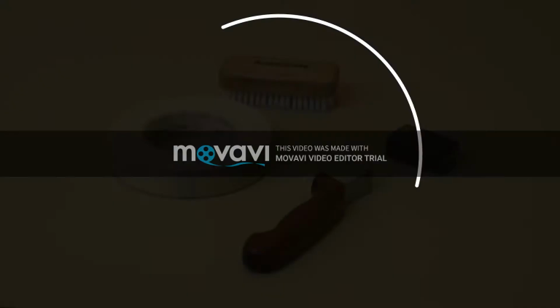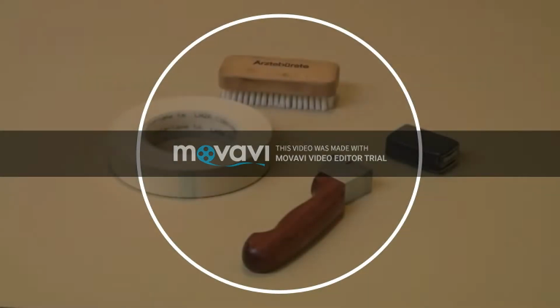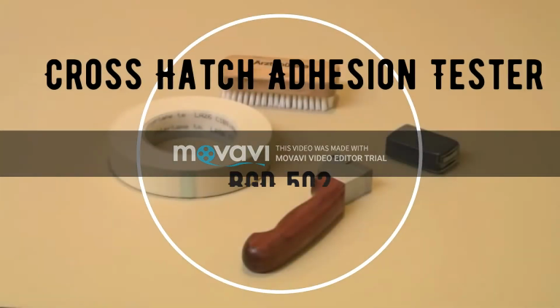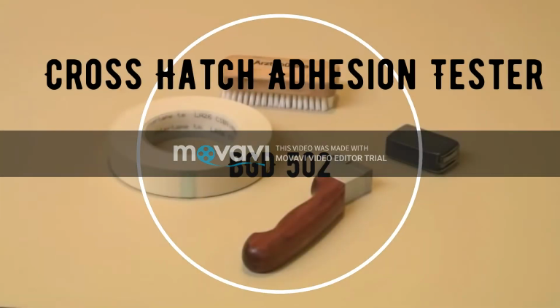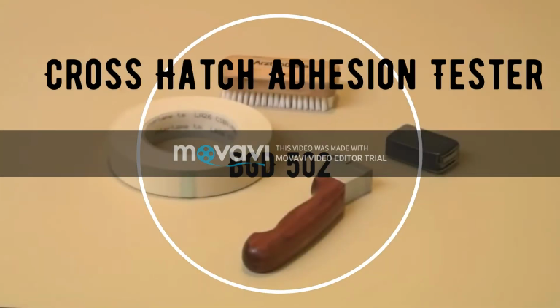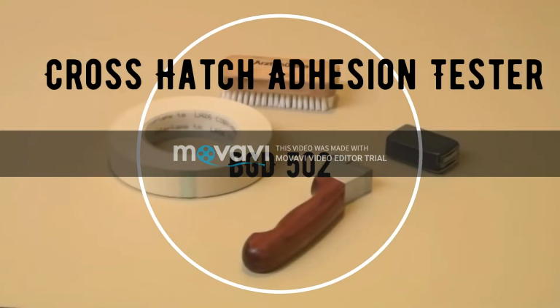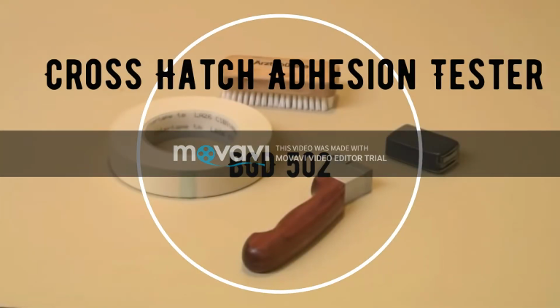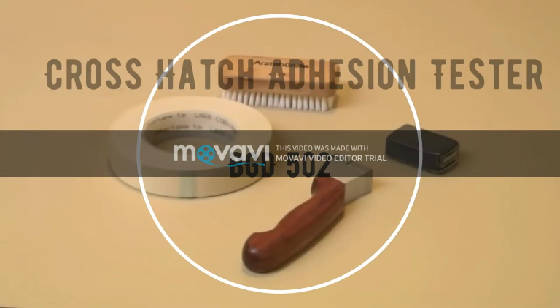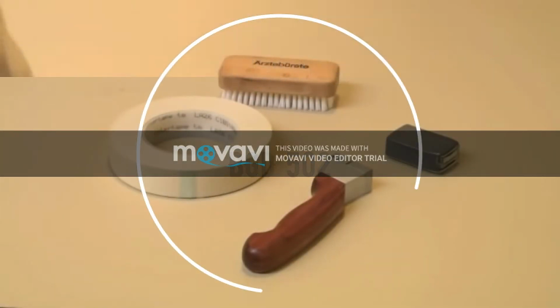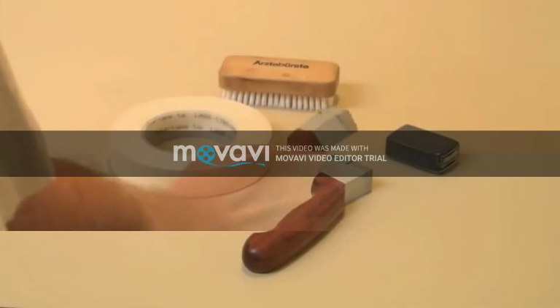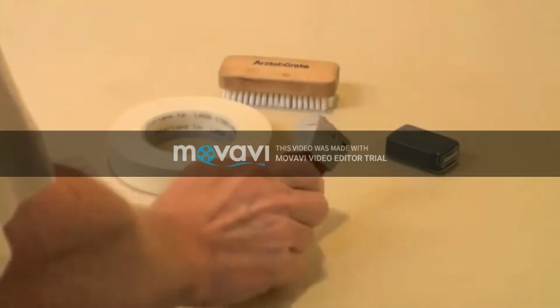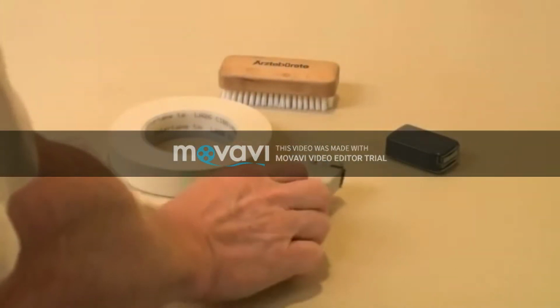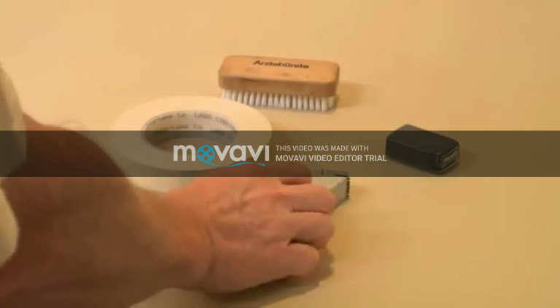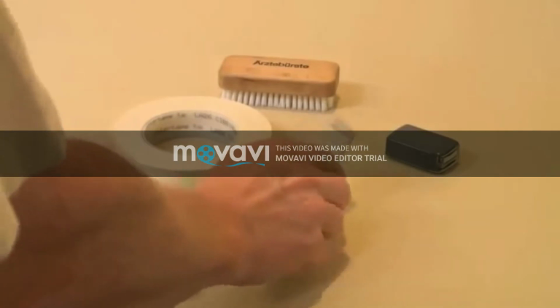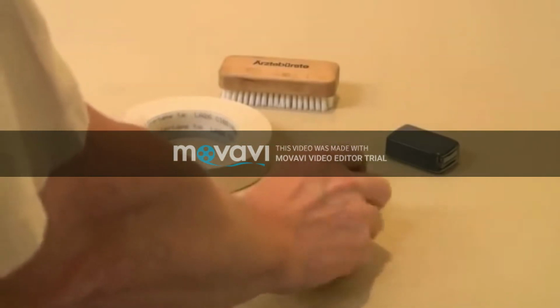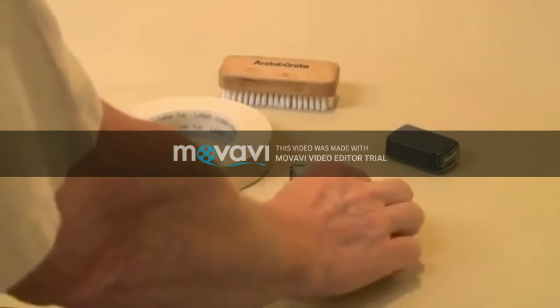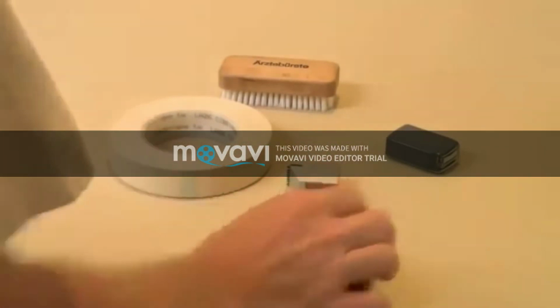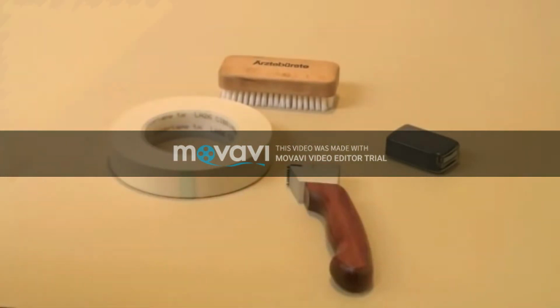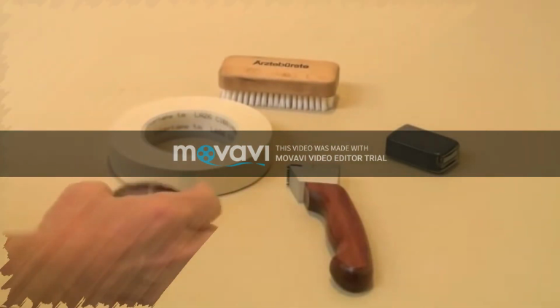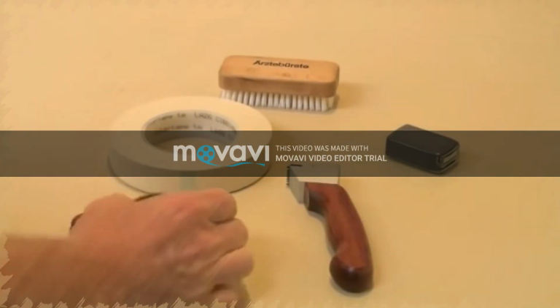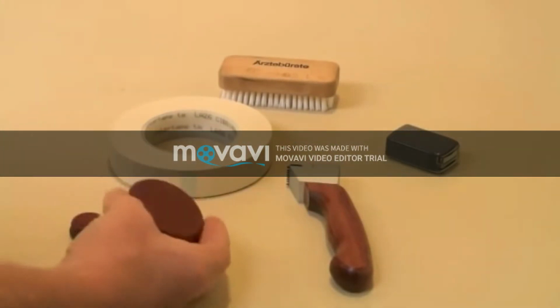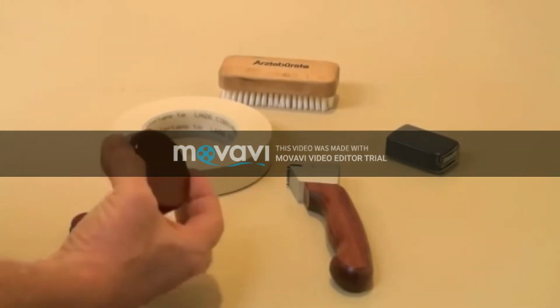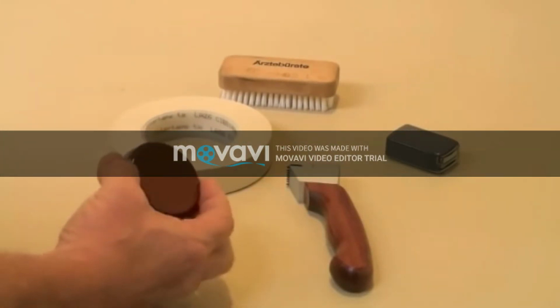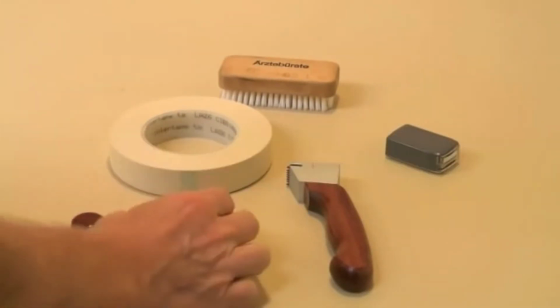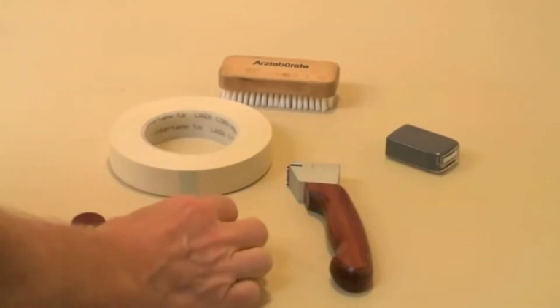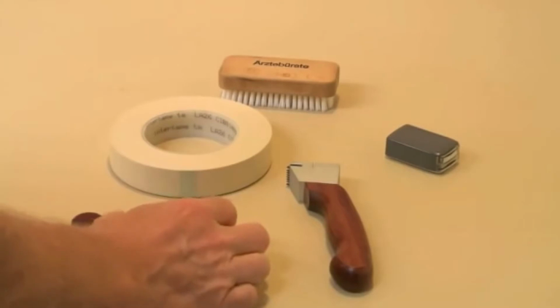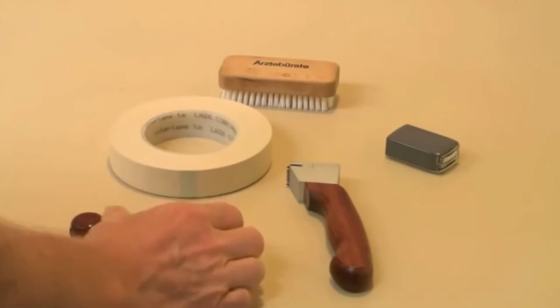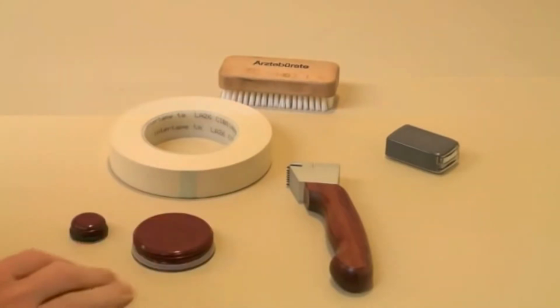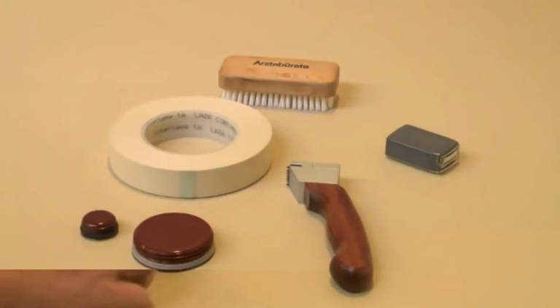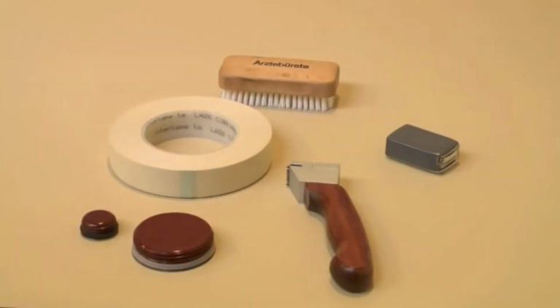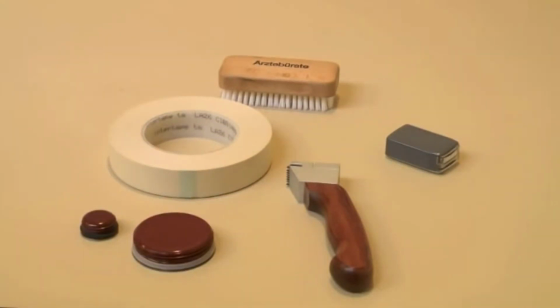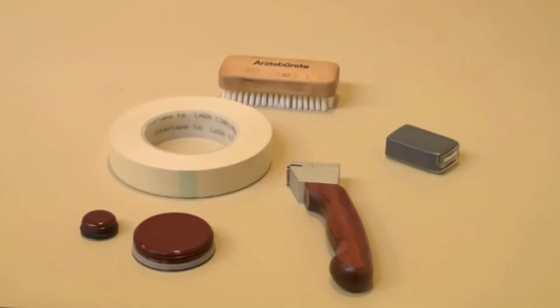Welcome to the Bick Gardener video on CrossCut Tester. These are coated surfaces and we want to determine a test to measure those.